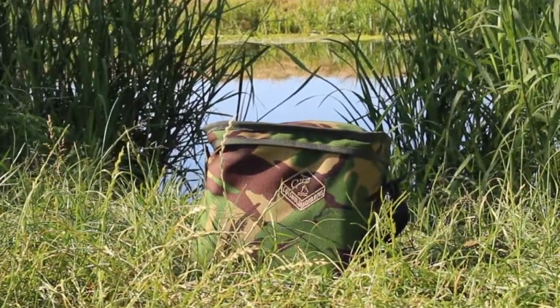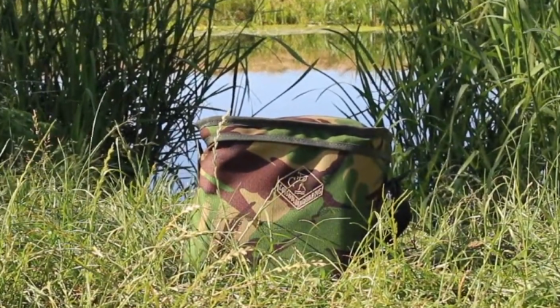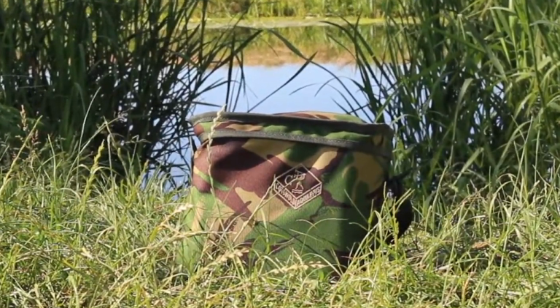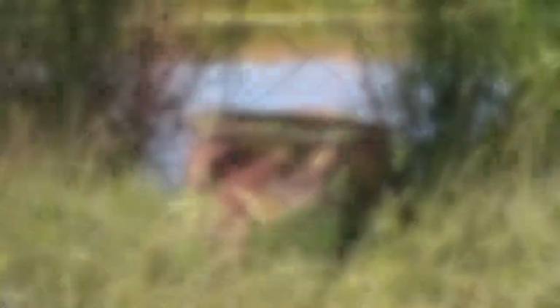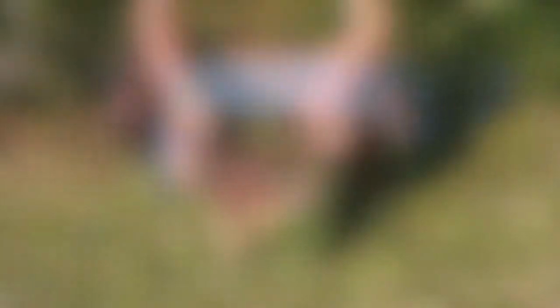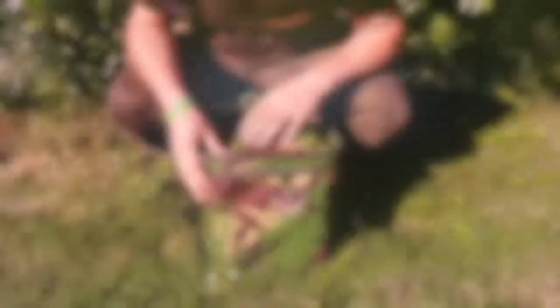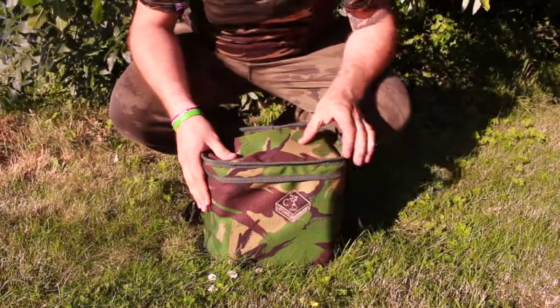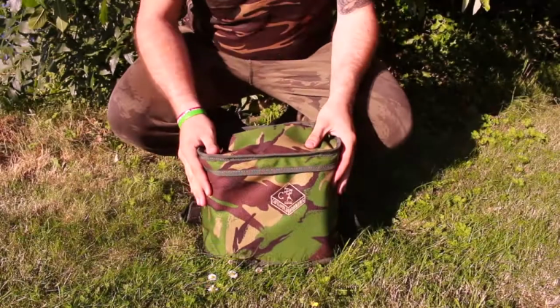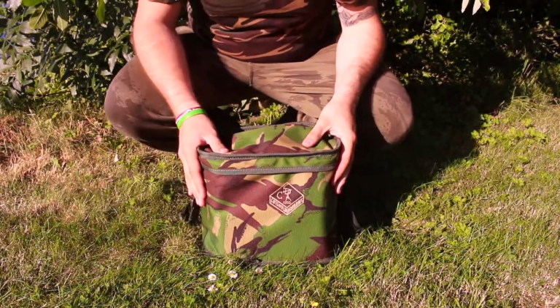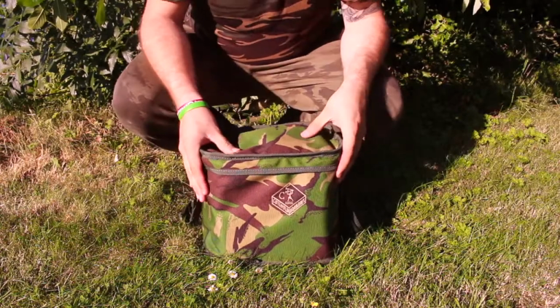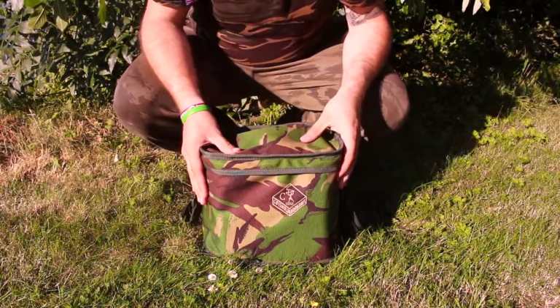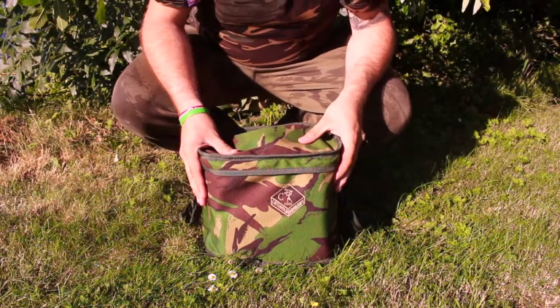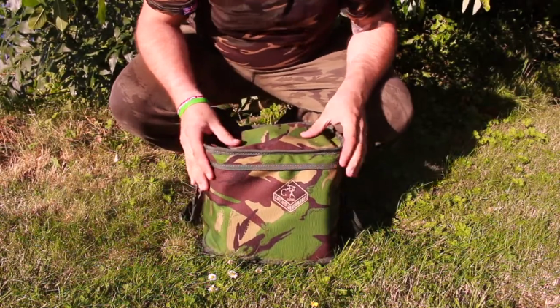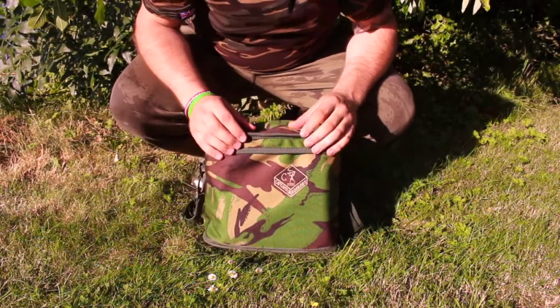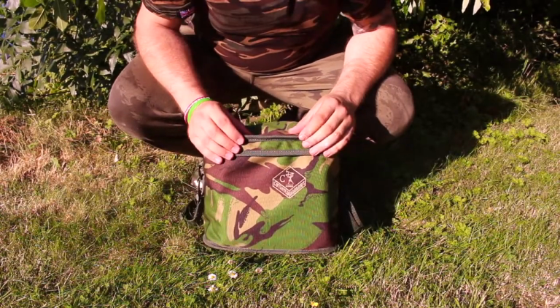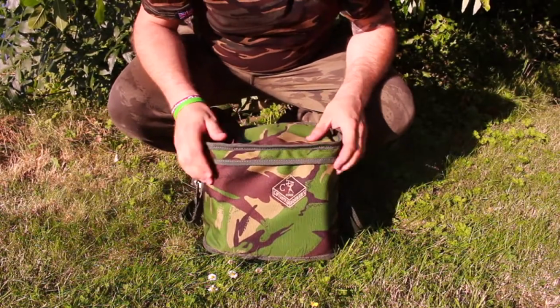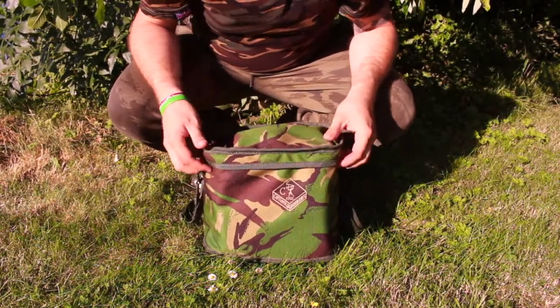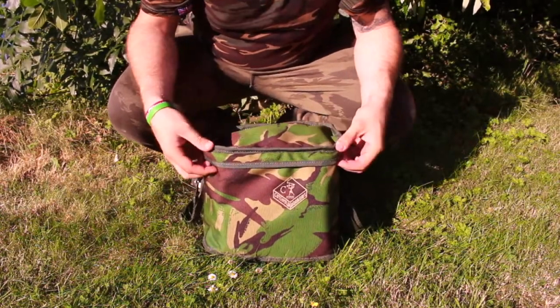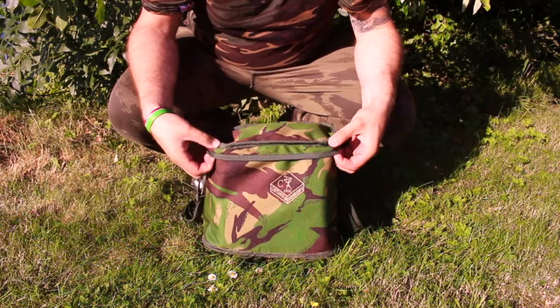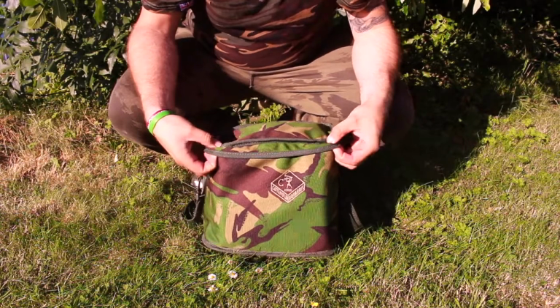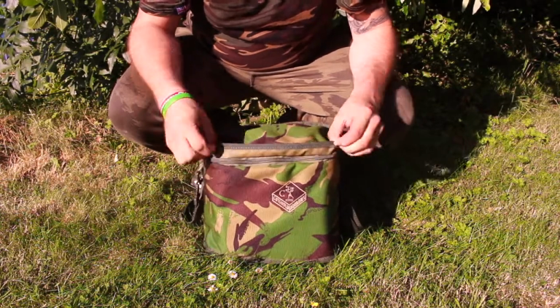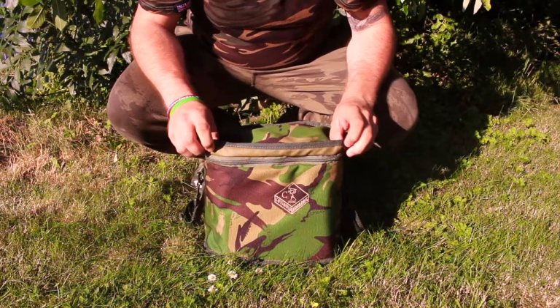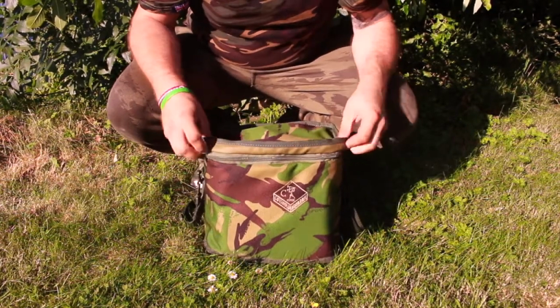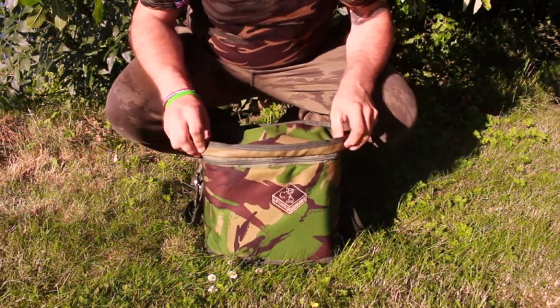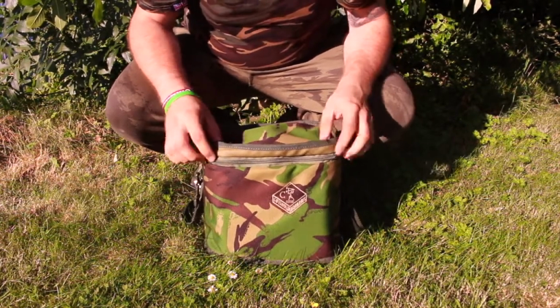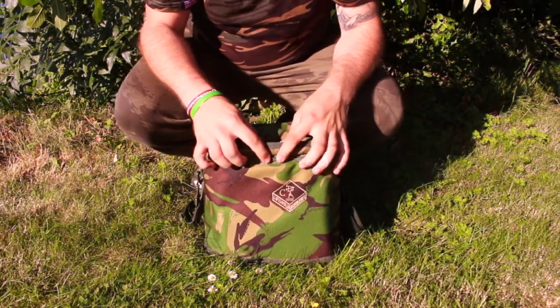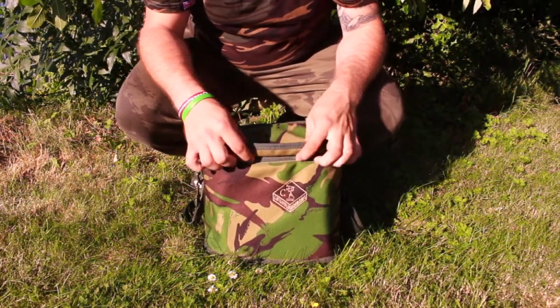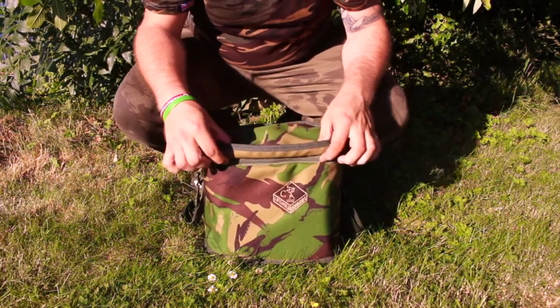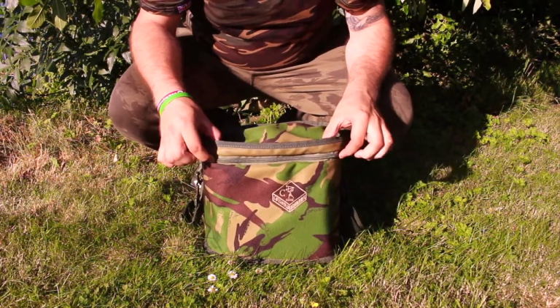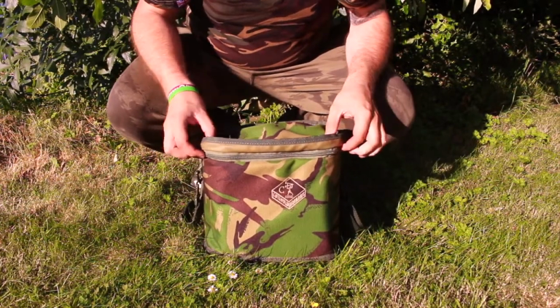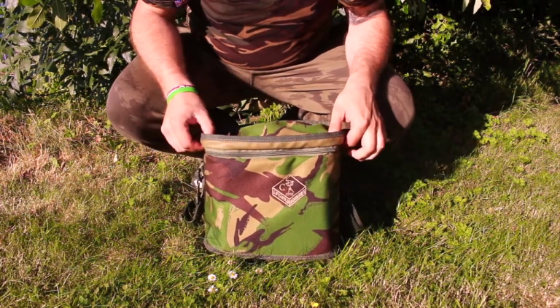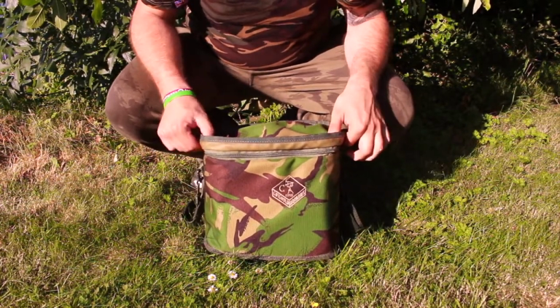The same attention to detail goes into this bag as with all items from Cotswold. With a reliable build quality, you'll find a durable zip under the weather protective skirt.